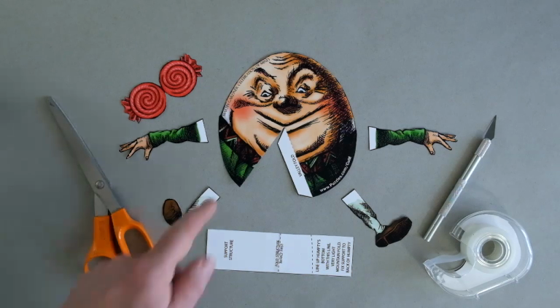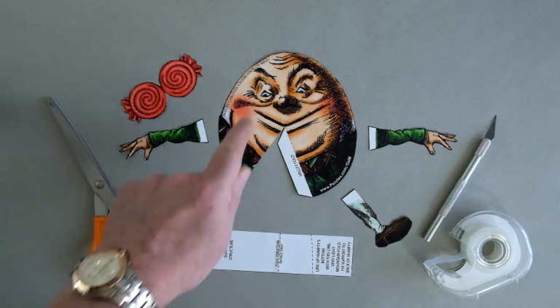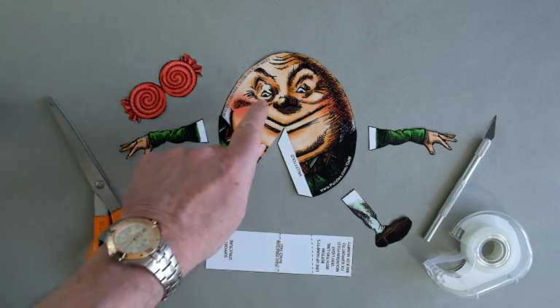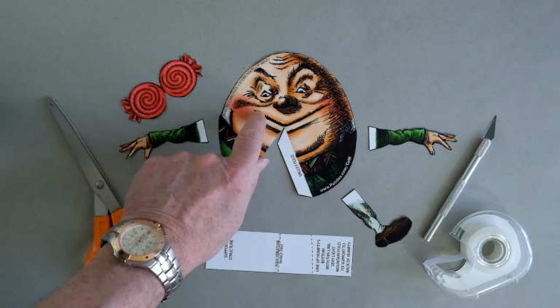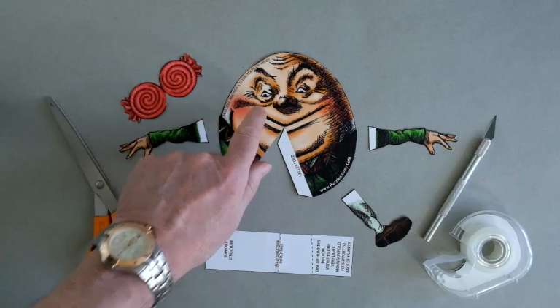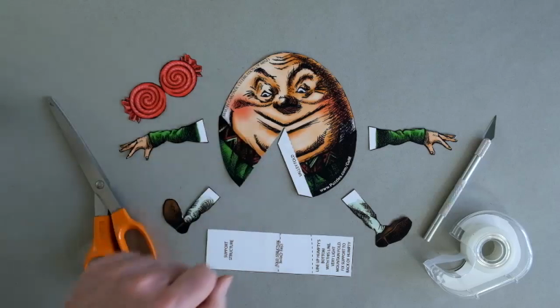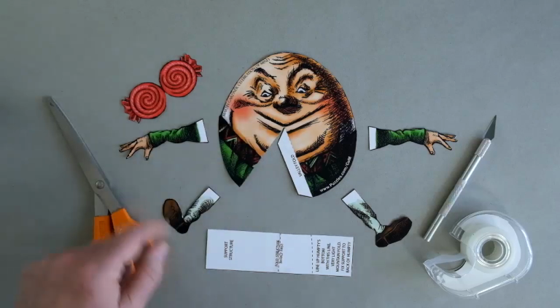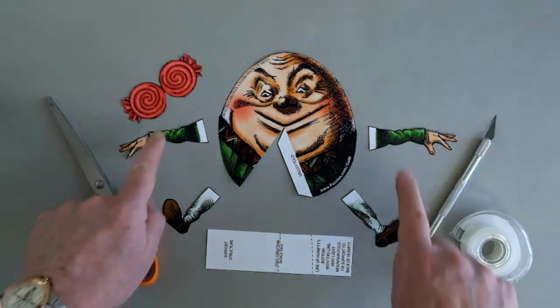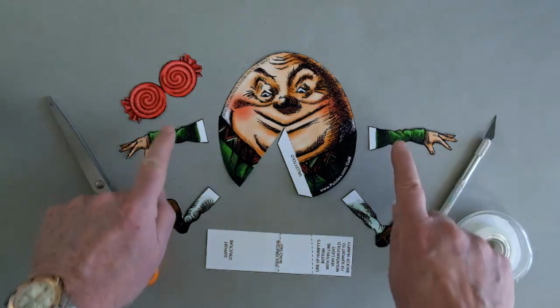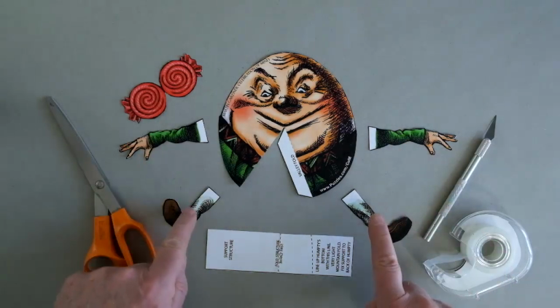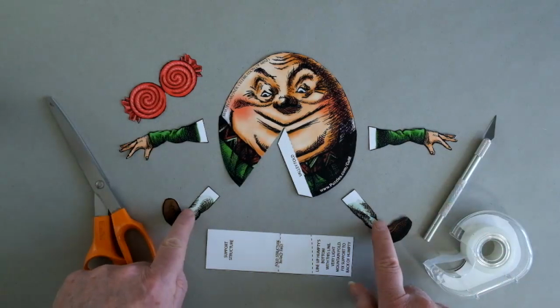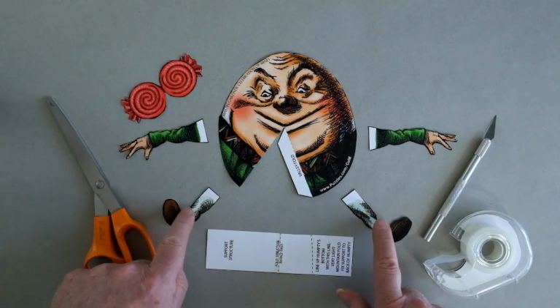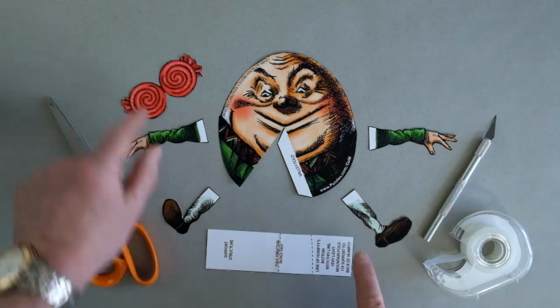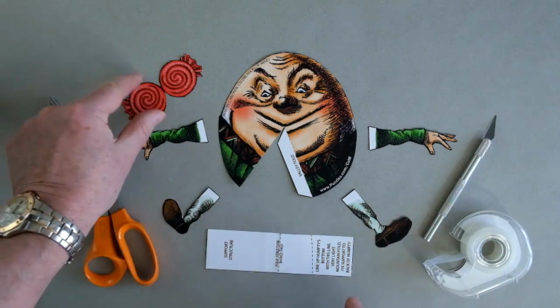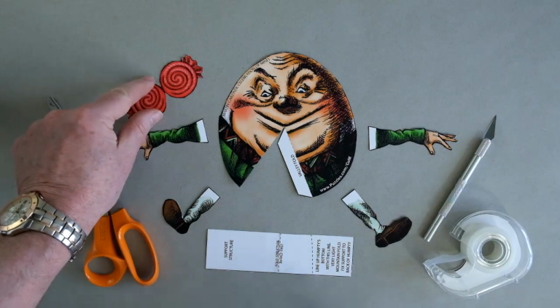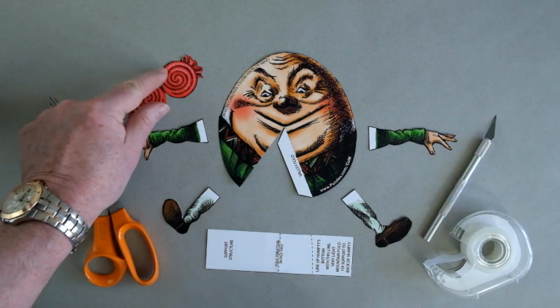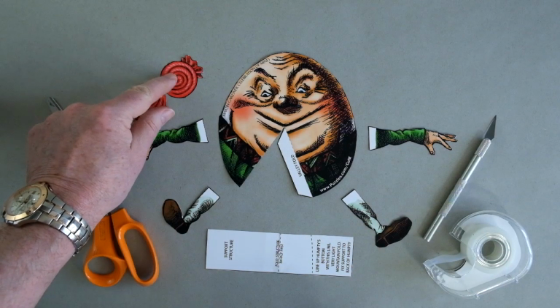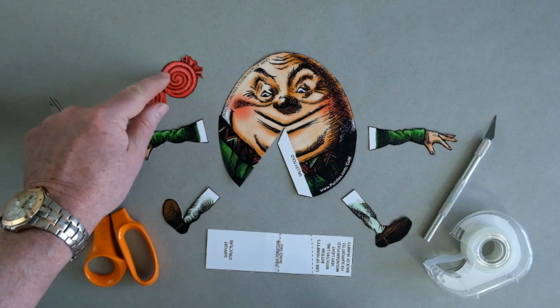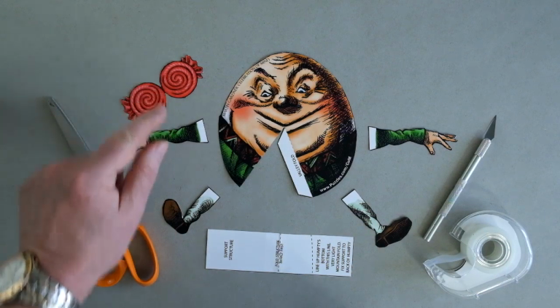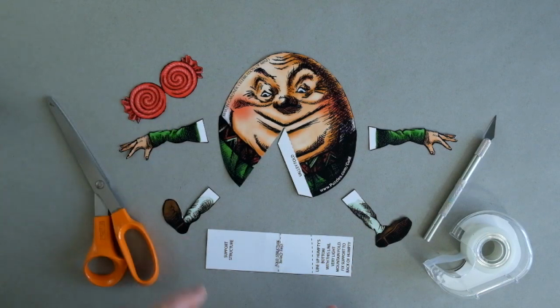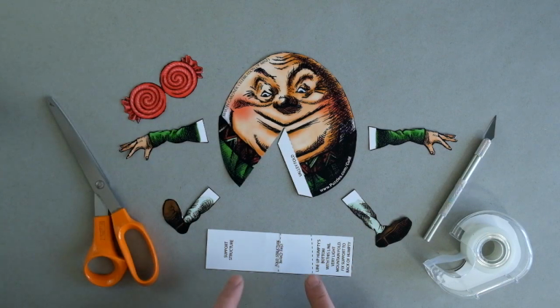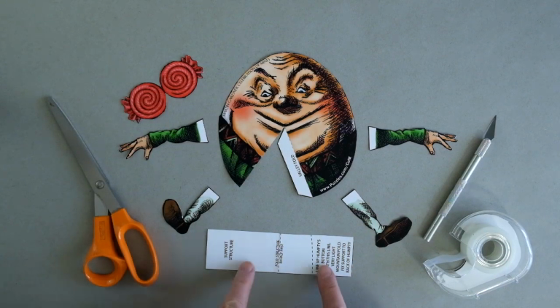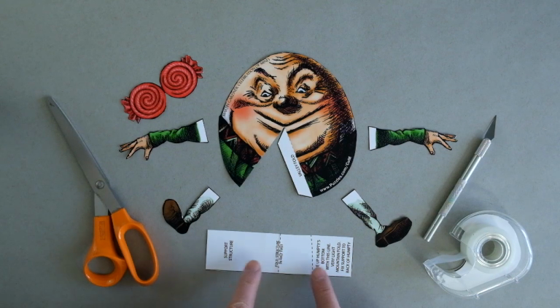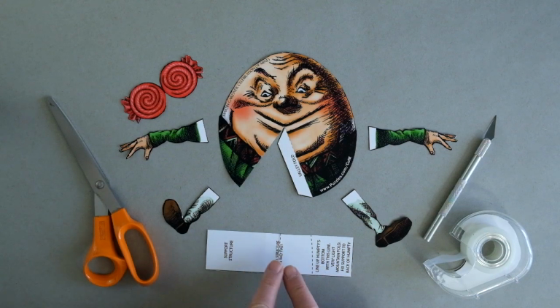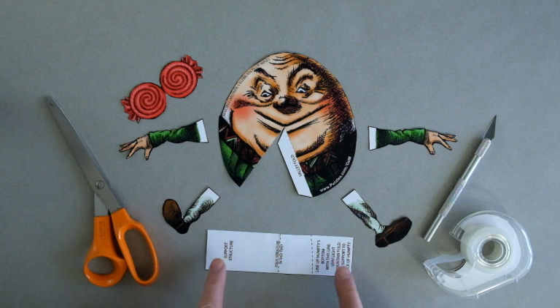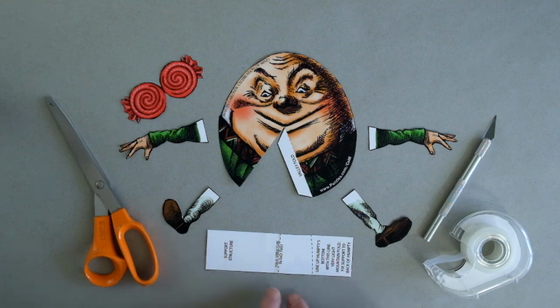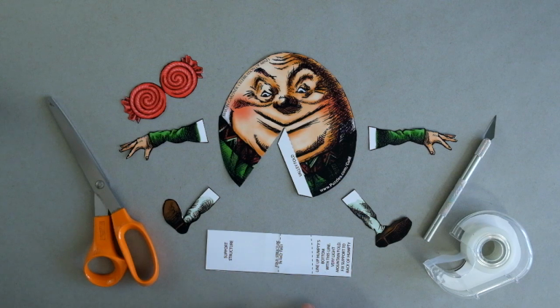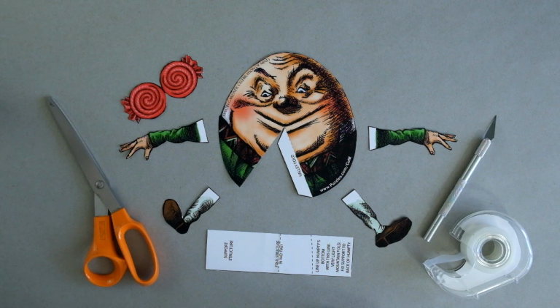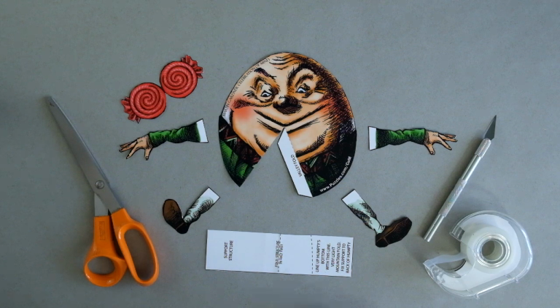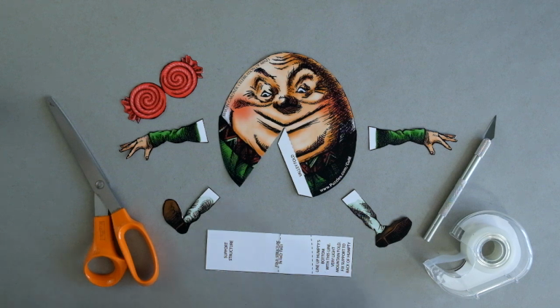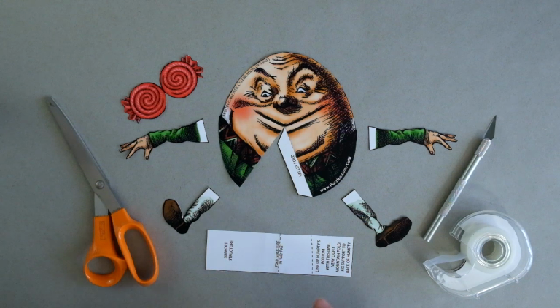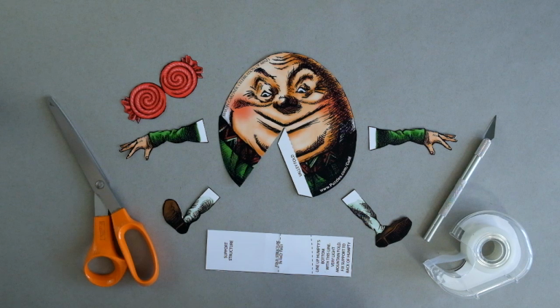So we have Humpty's head, two arms, two legs, and this is going to be his lollipop here. And down here is a little rectangle that you'll use to support him.